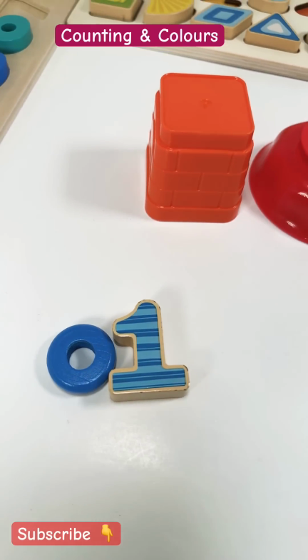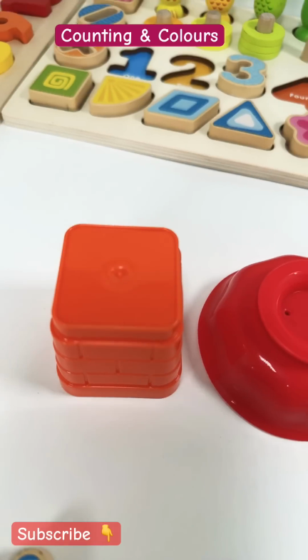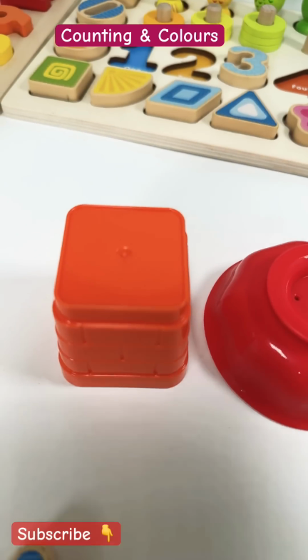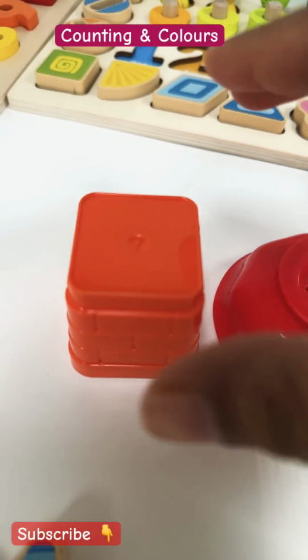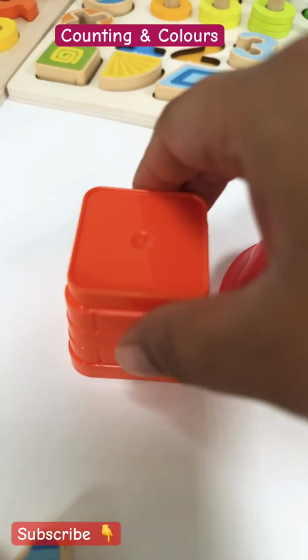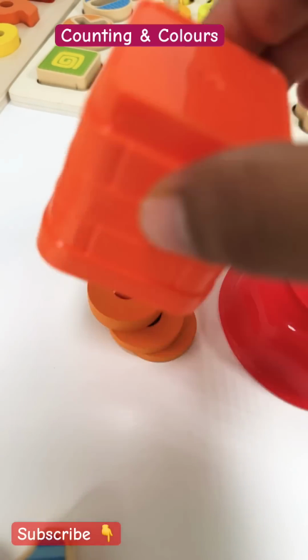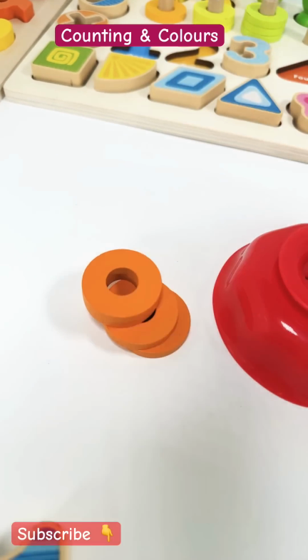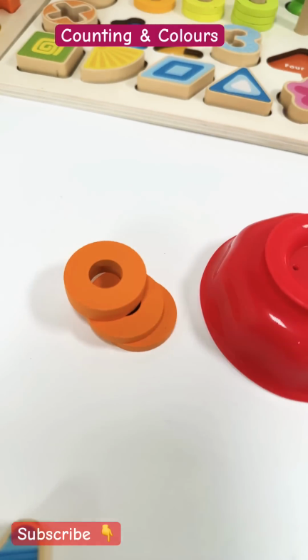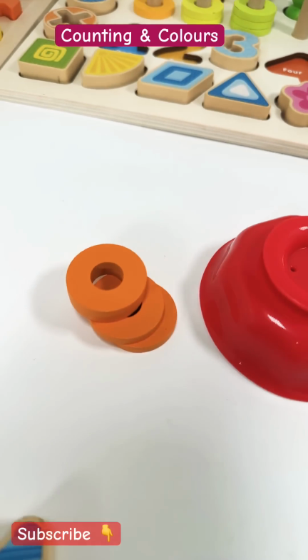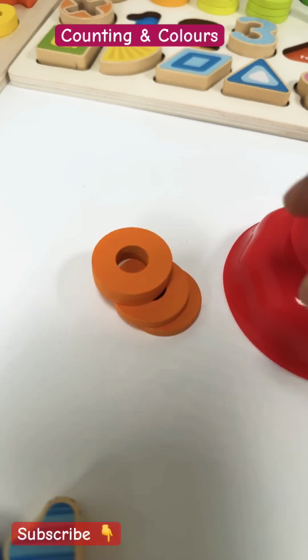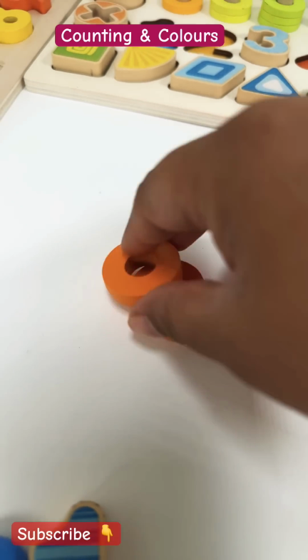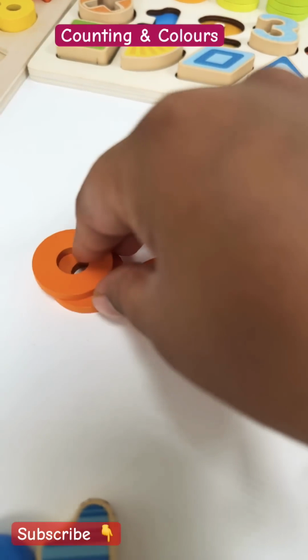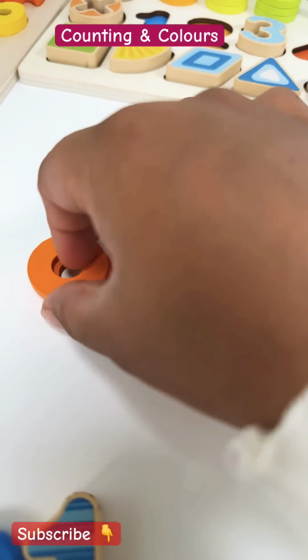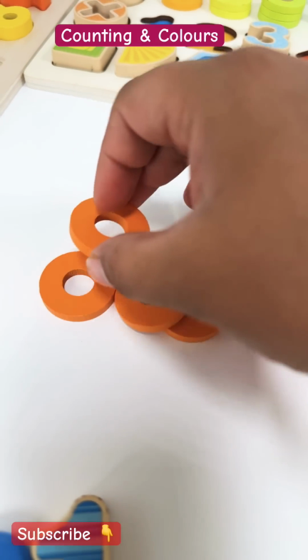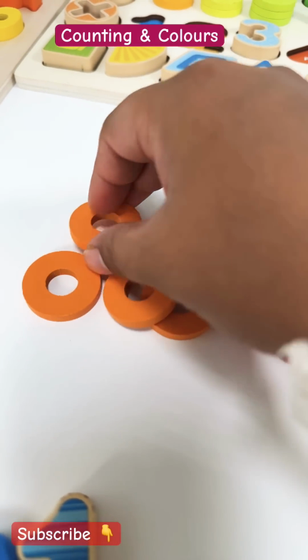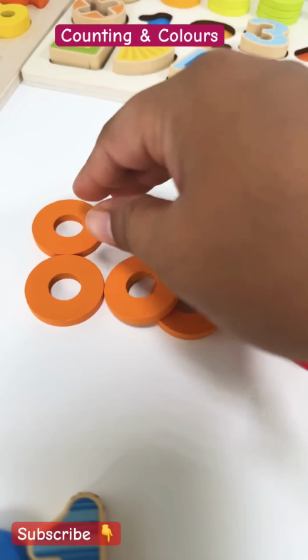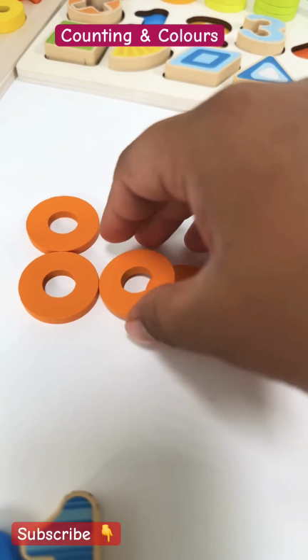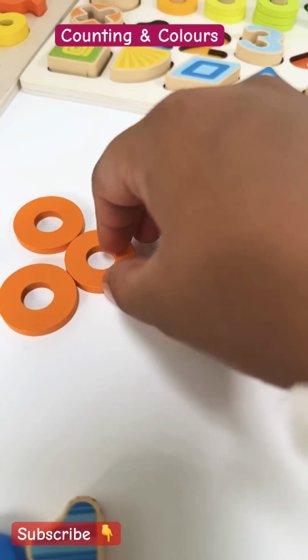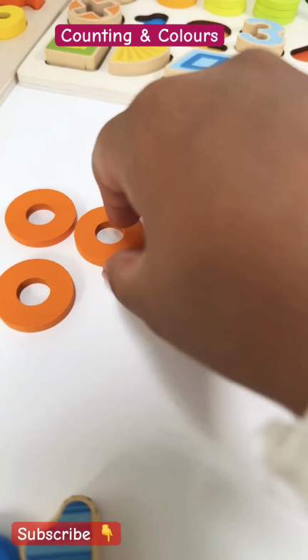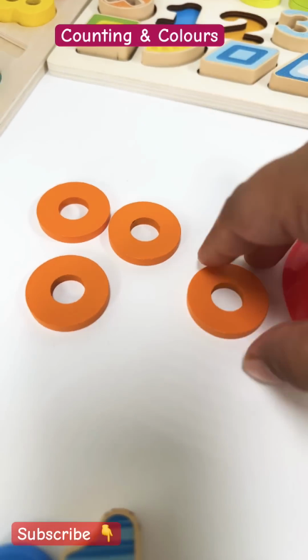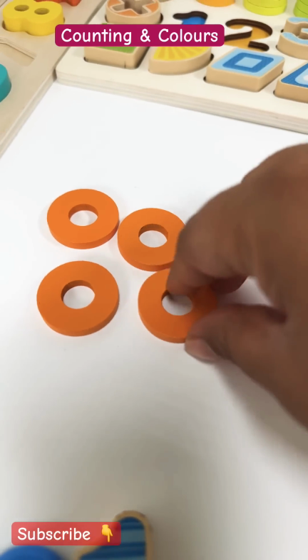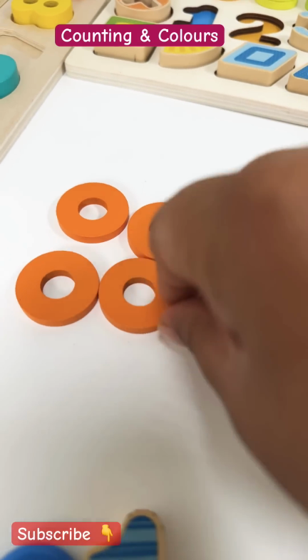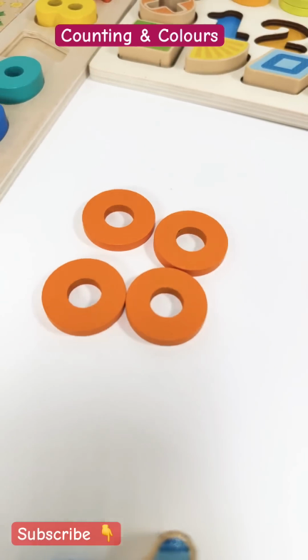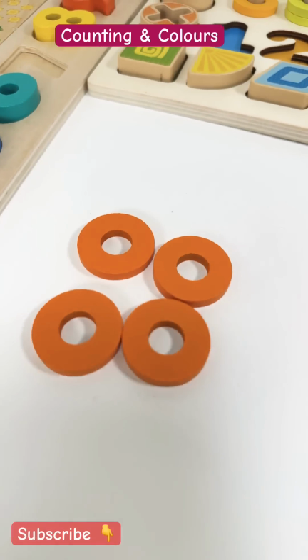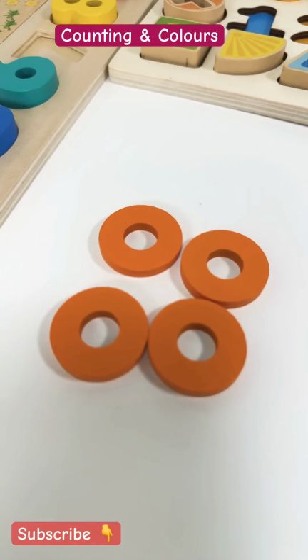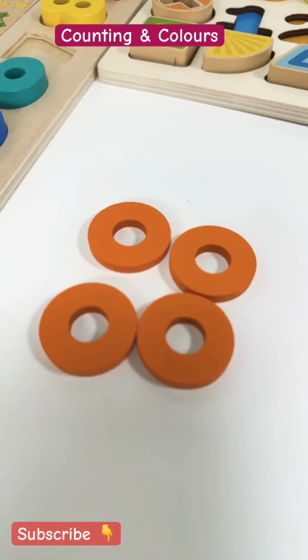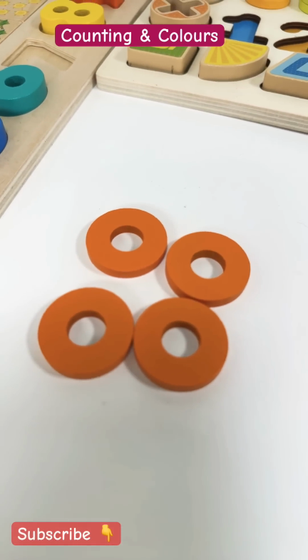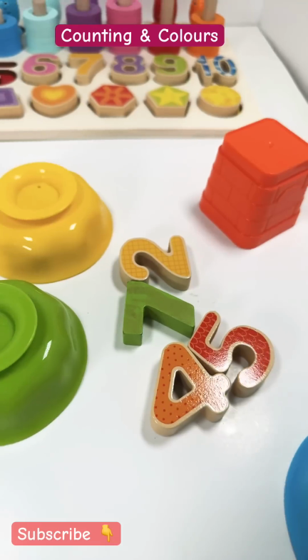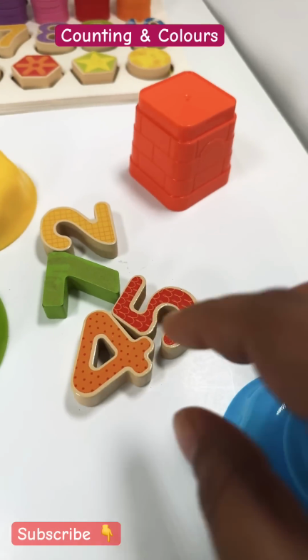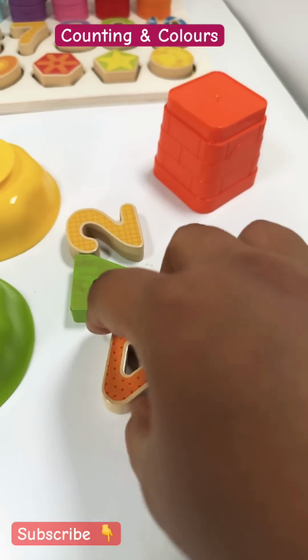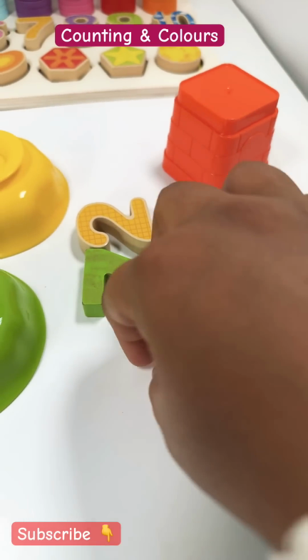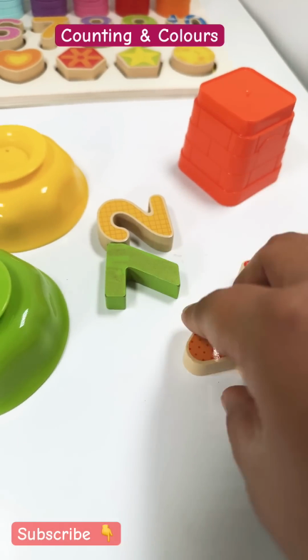What about the orange cup? One, two, three, four. Four orange rings. Number four.